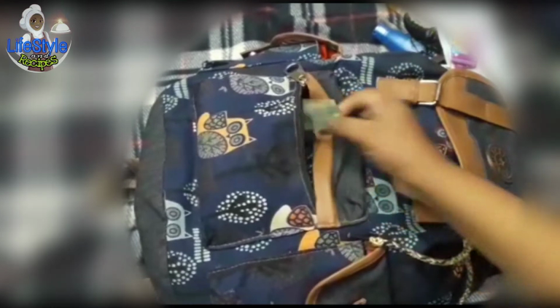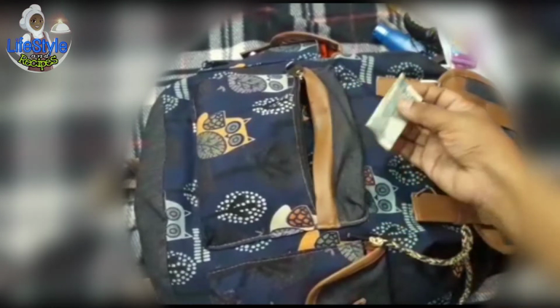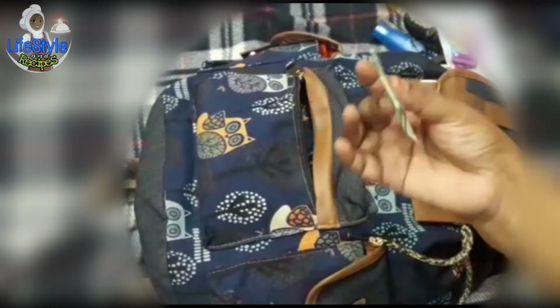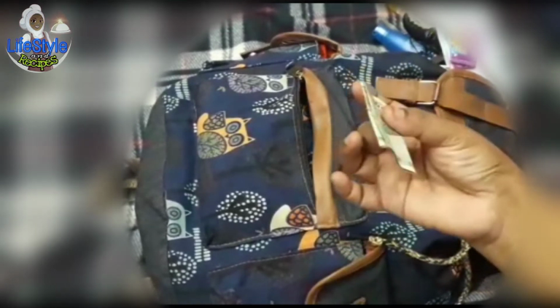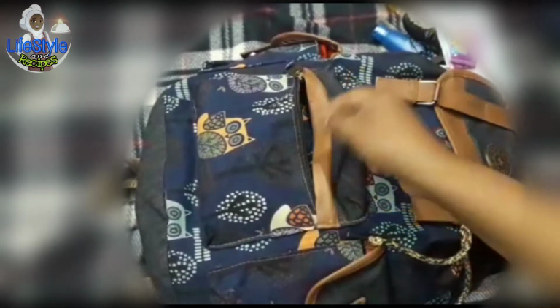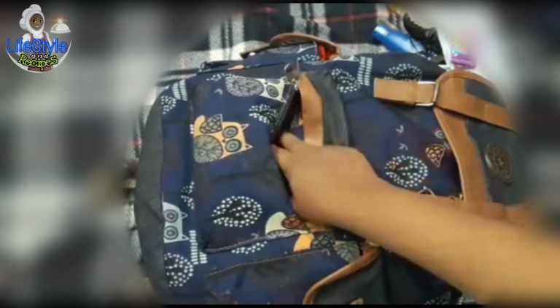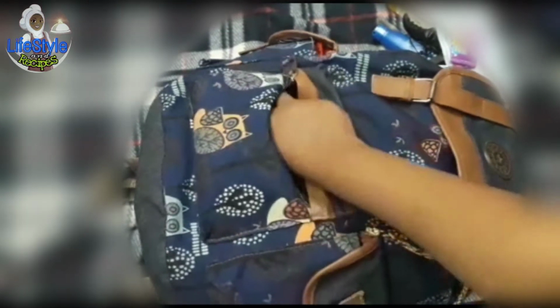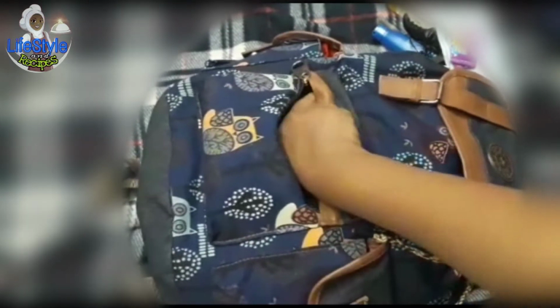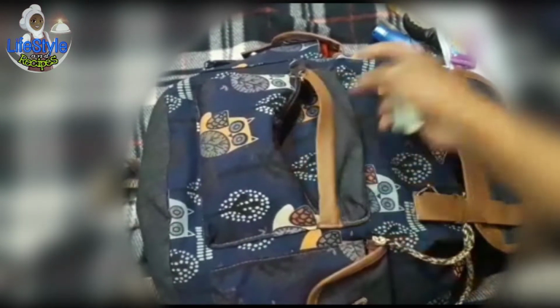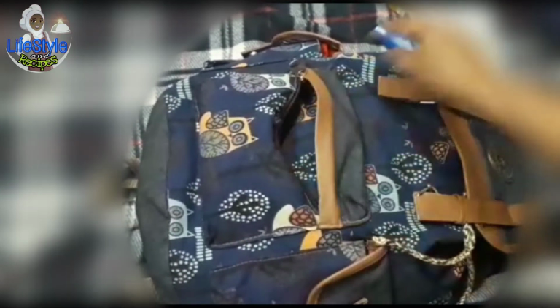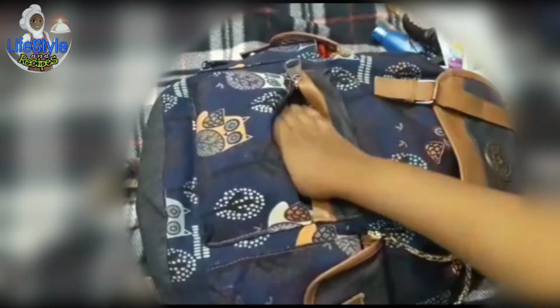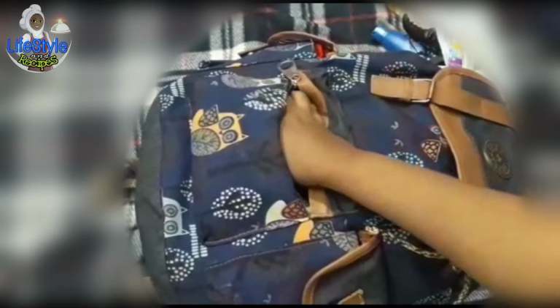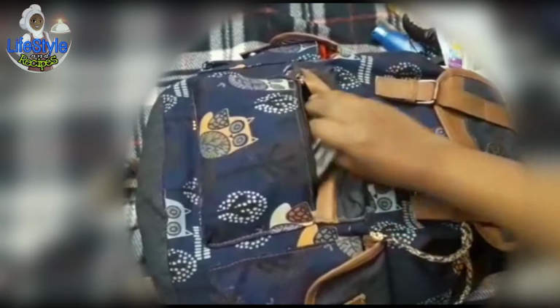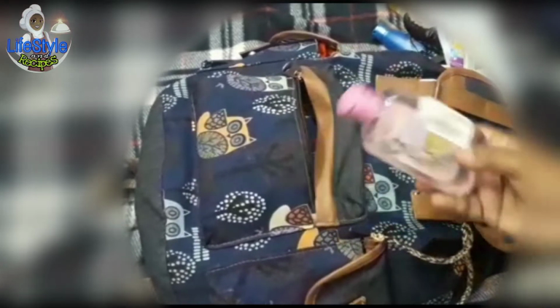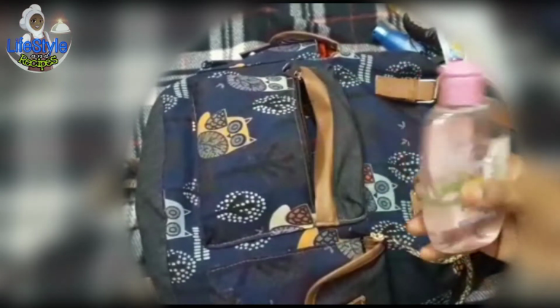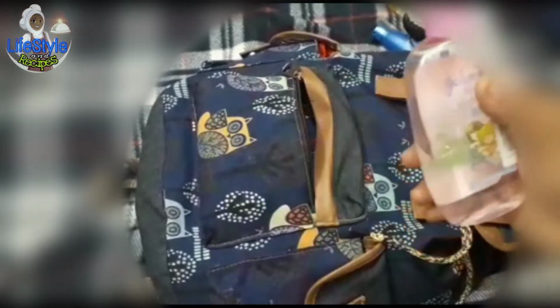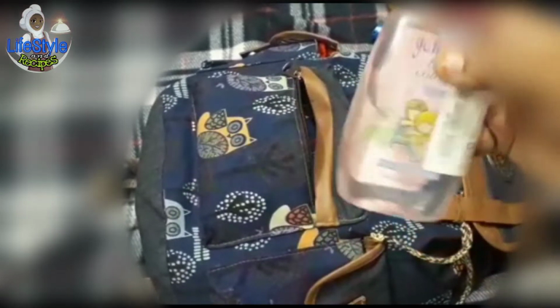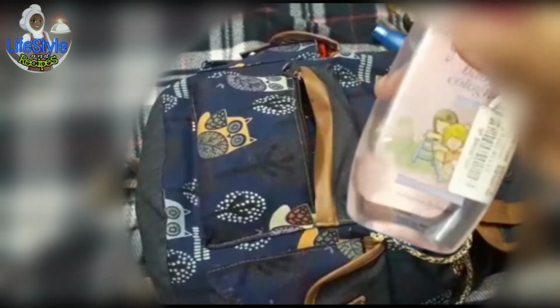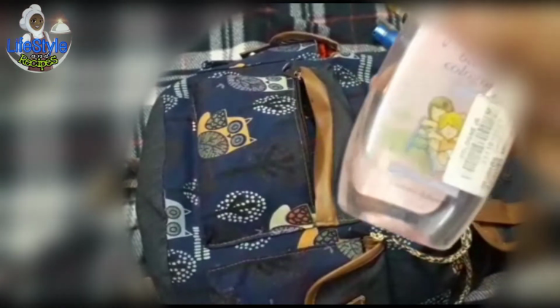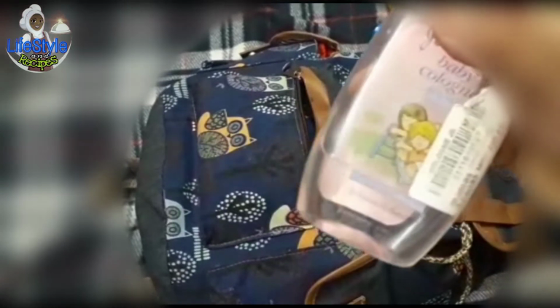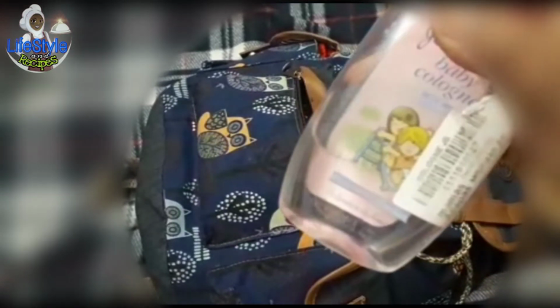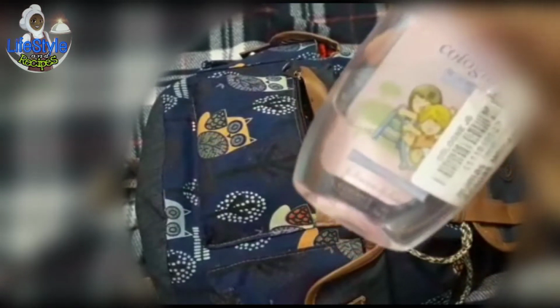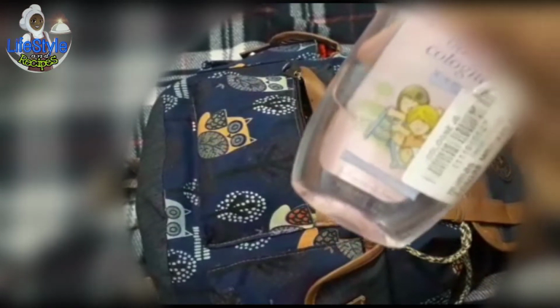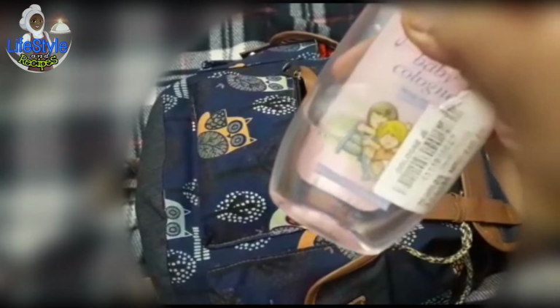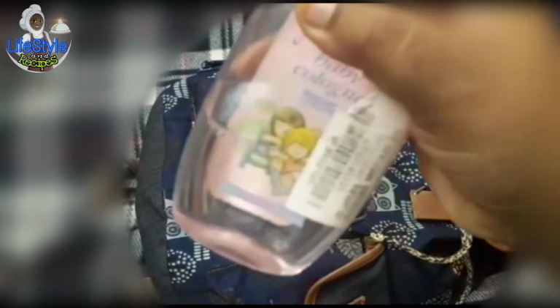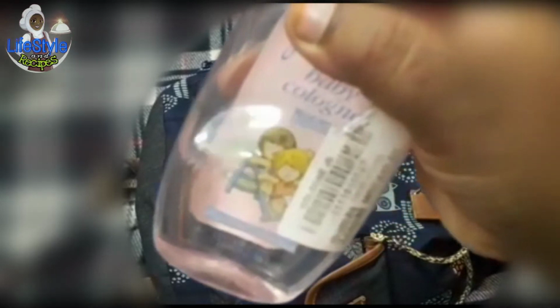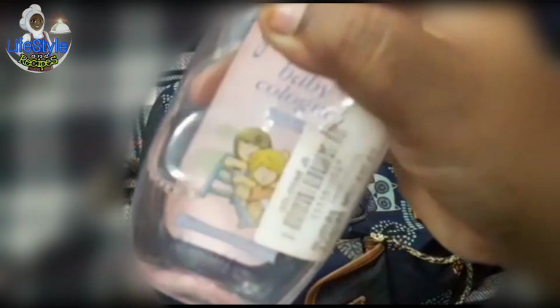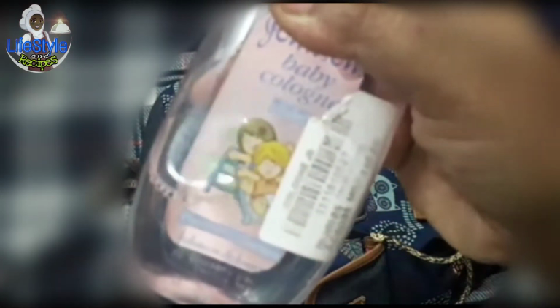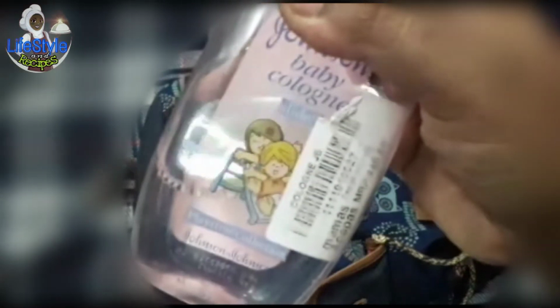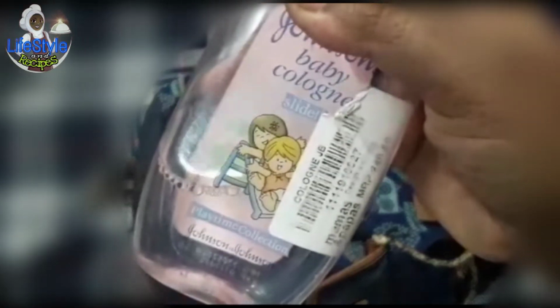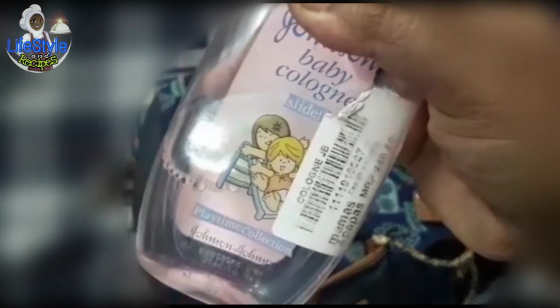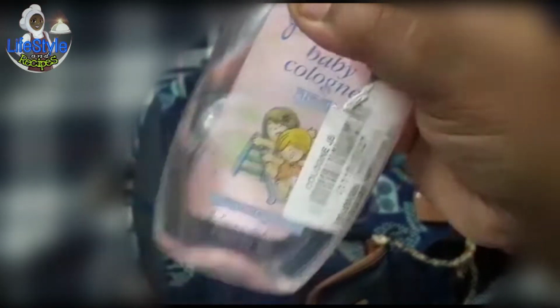This pouch is on the front. If we go to the shop, we can use paper, changes, etc. This is a baby cologne. This is a perfume.